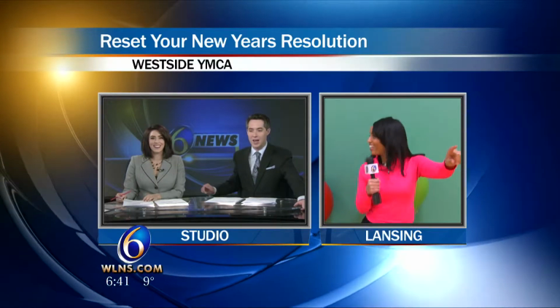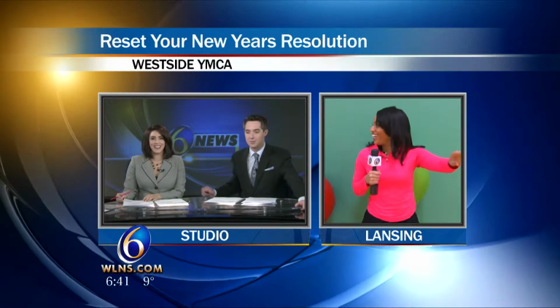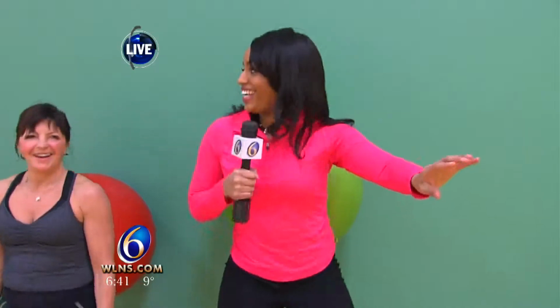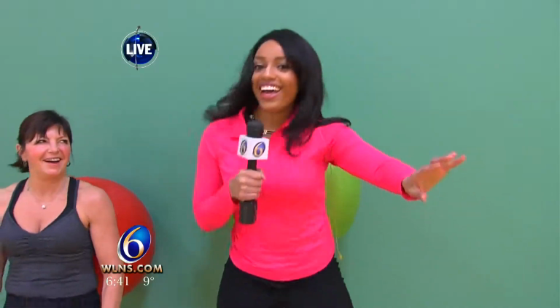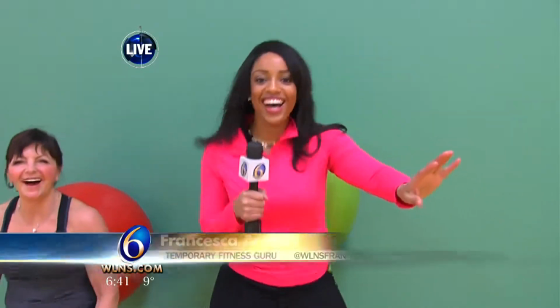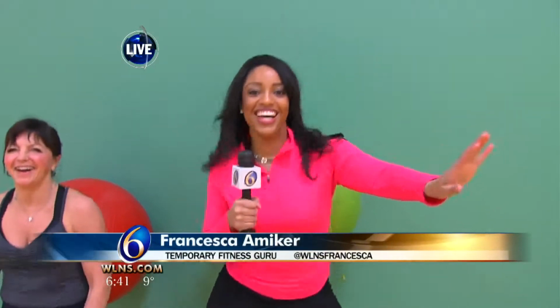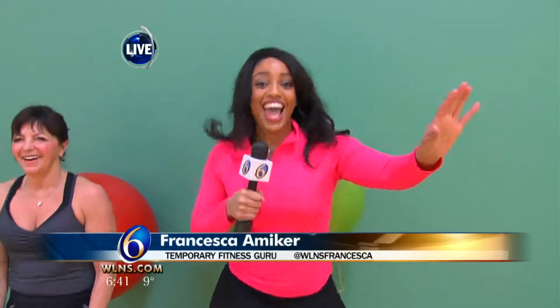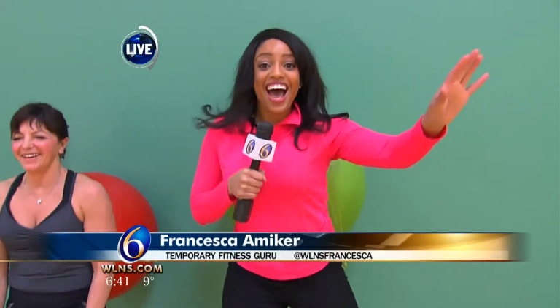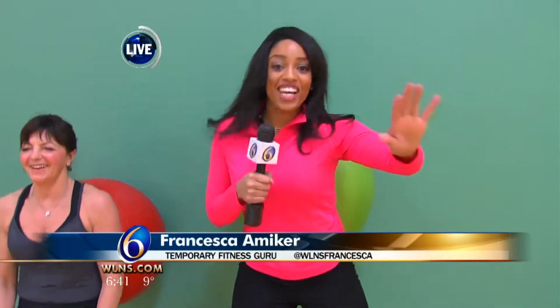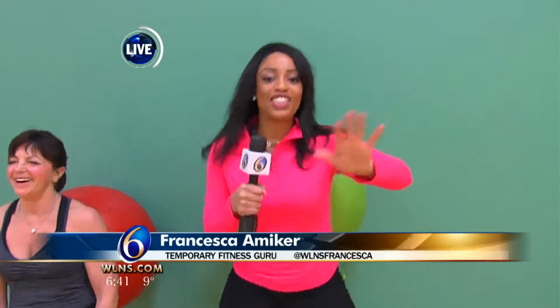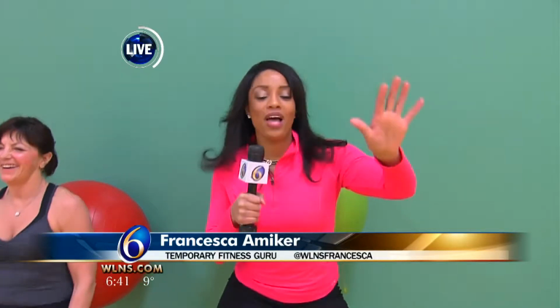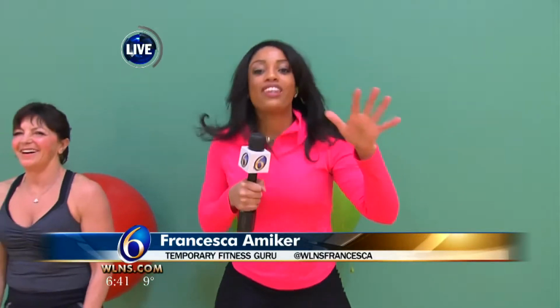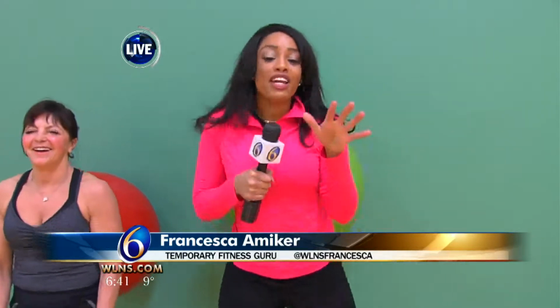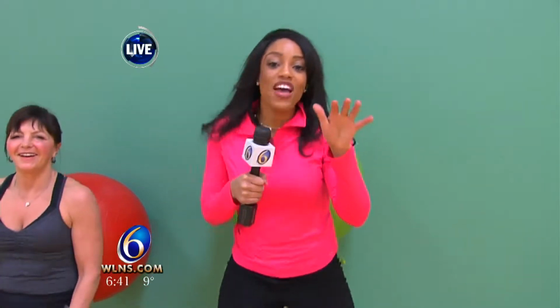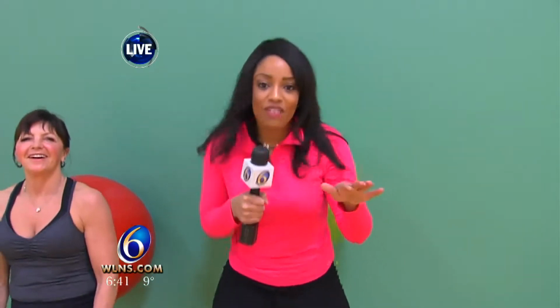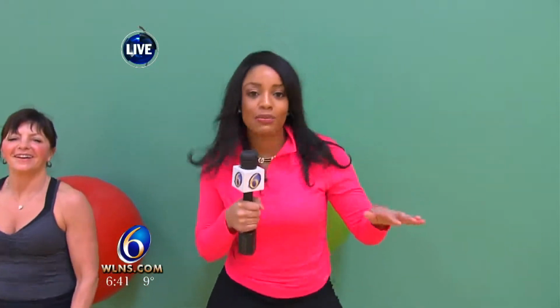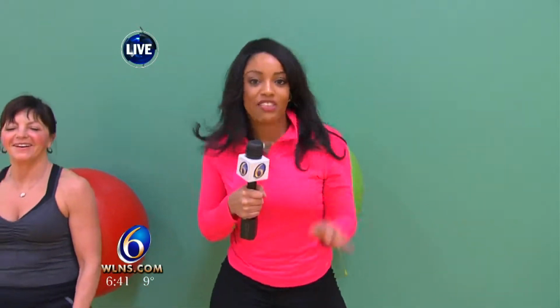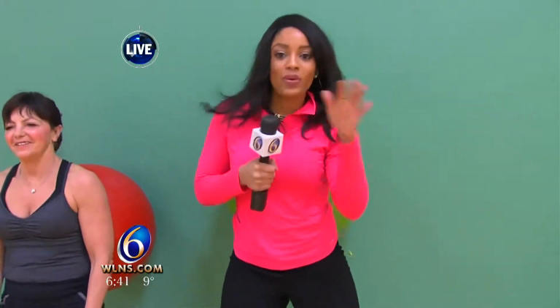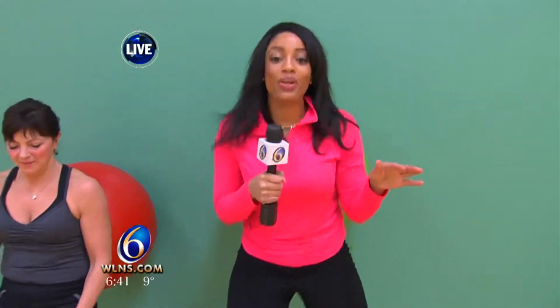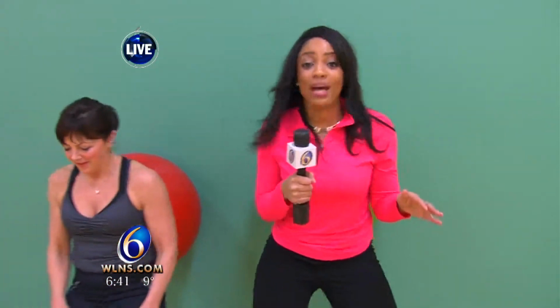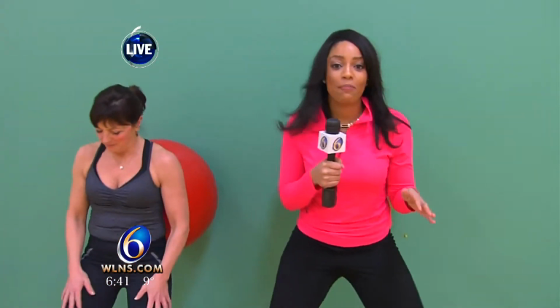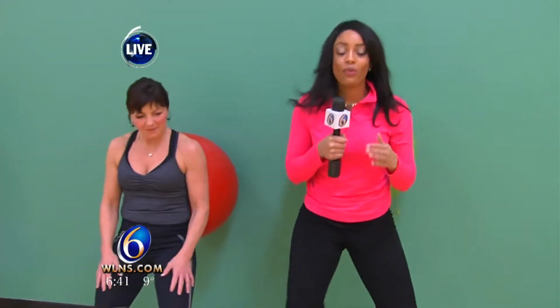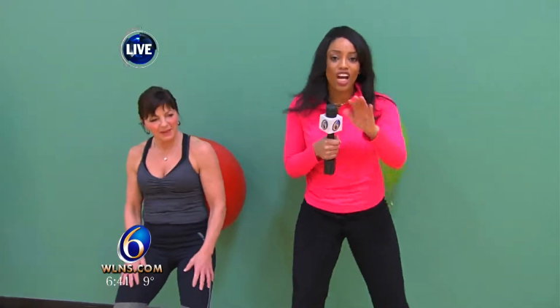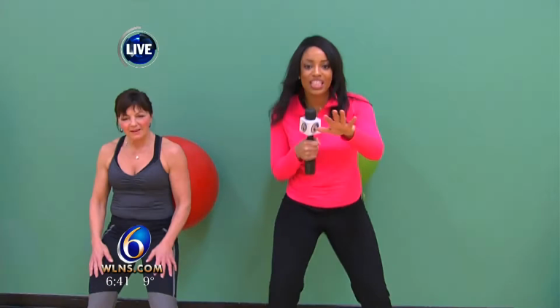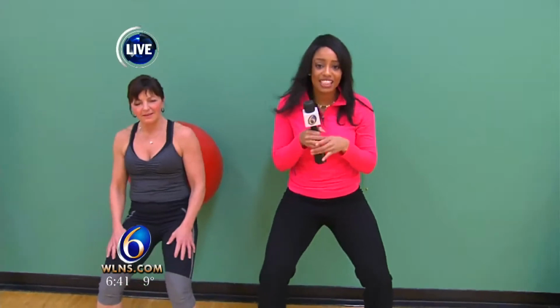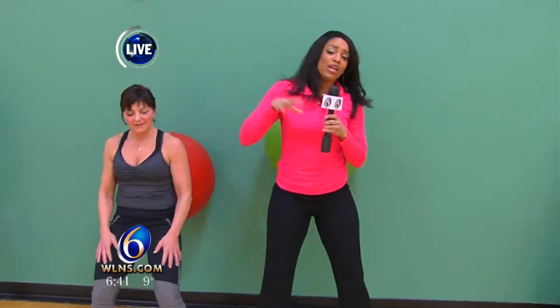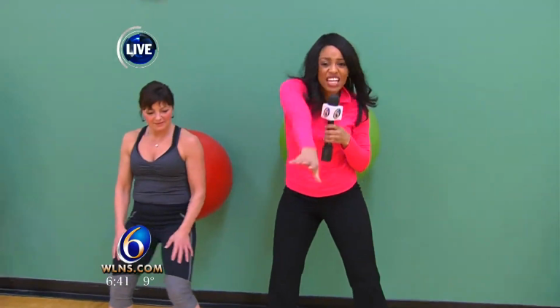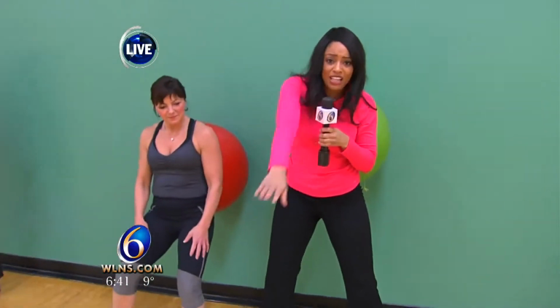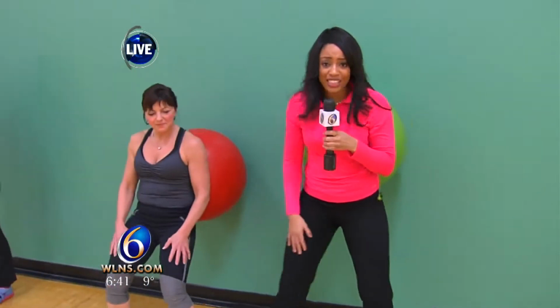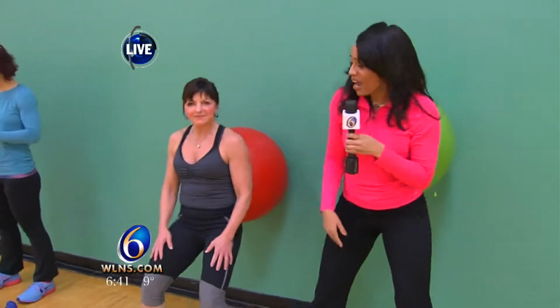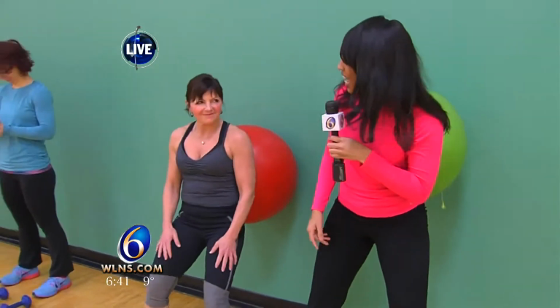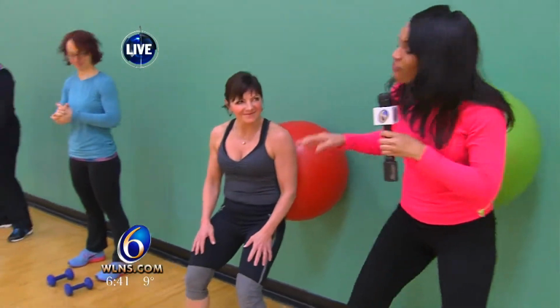Hey guys! So we're talking about different fitness levels this morning, and we've got the reset button campaign that we're going to talk about with these ladies — my new fitness pals at the West YMCA.